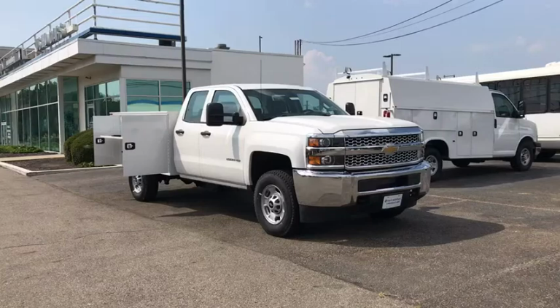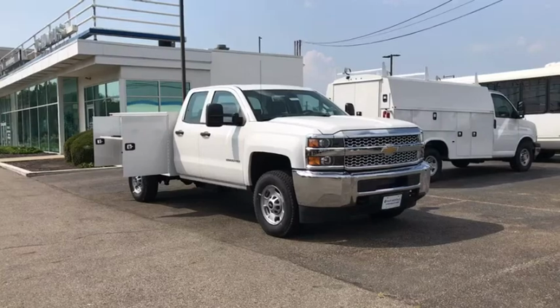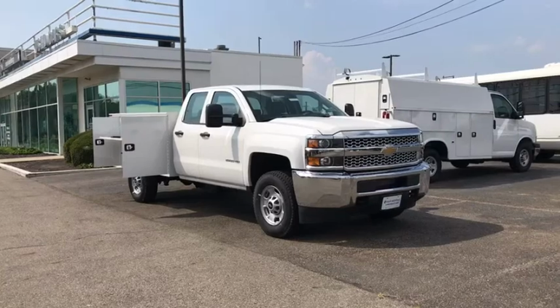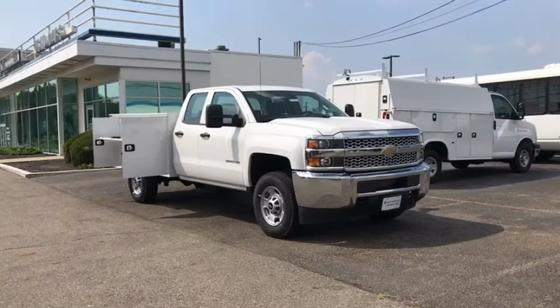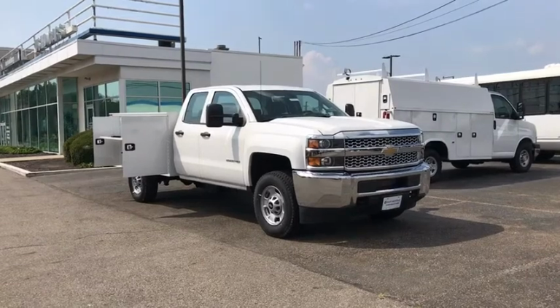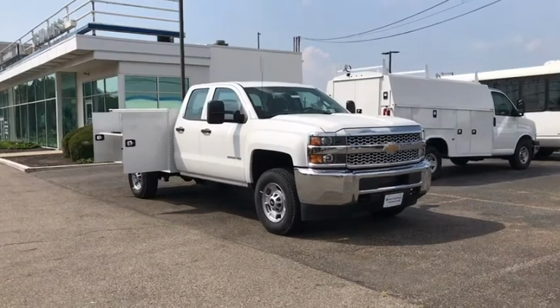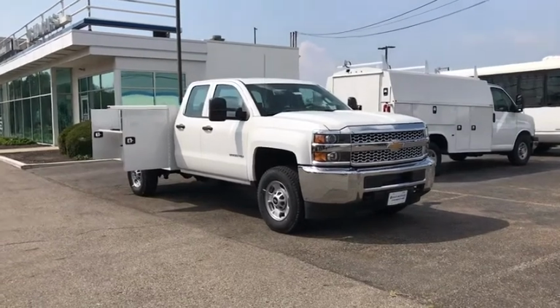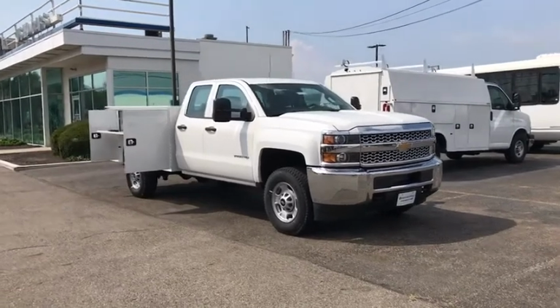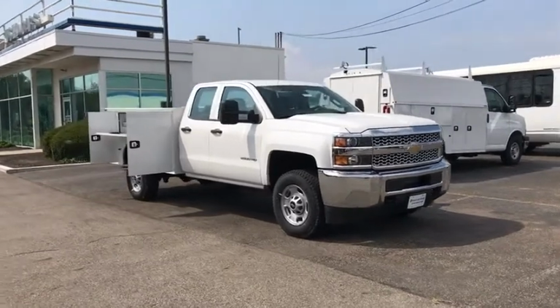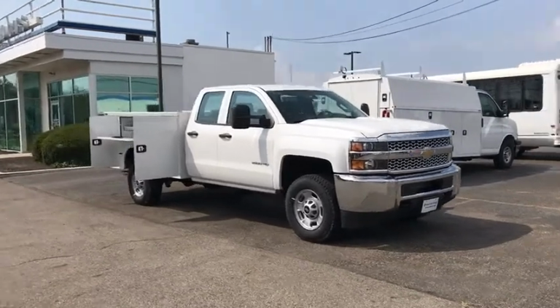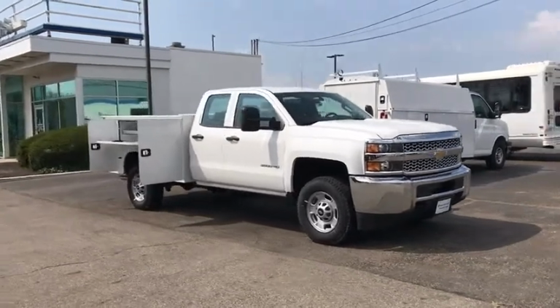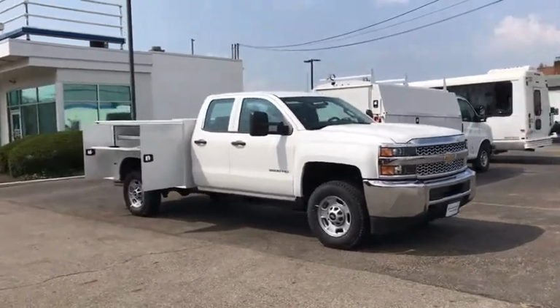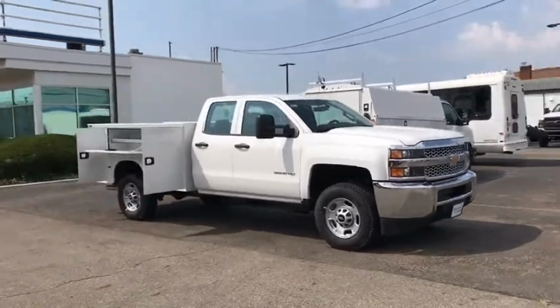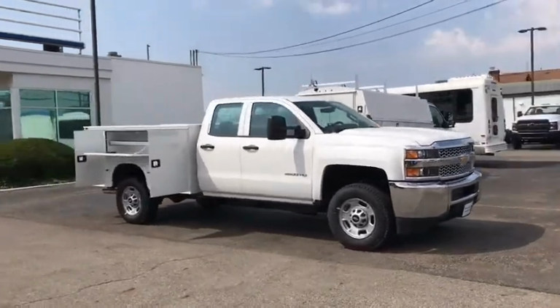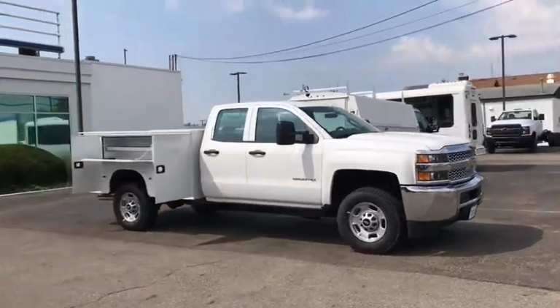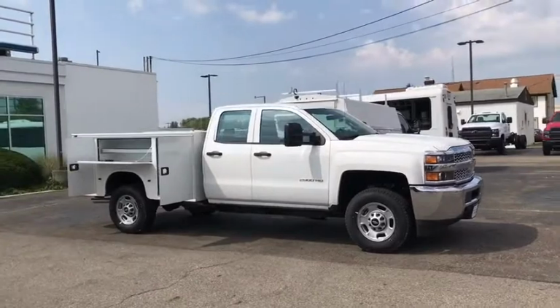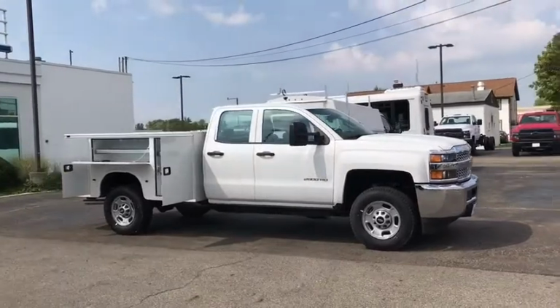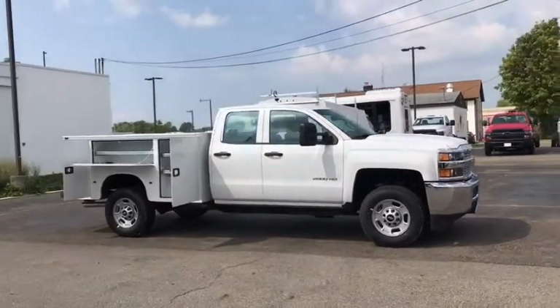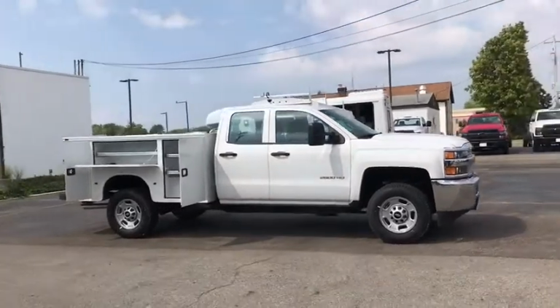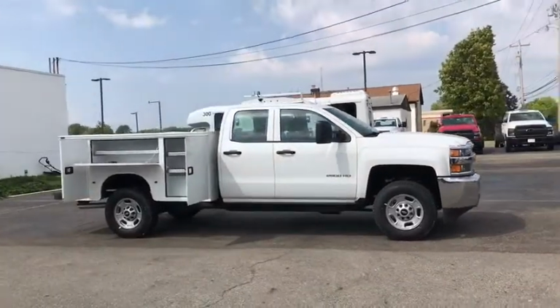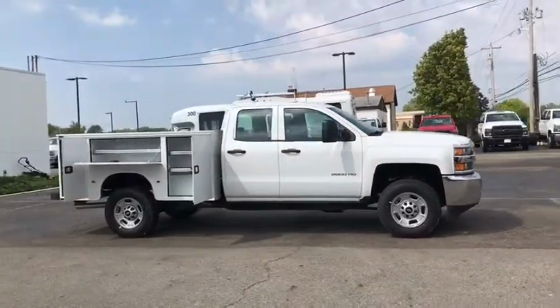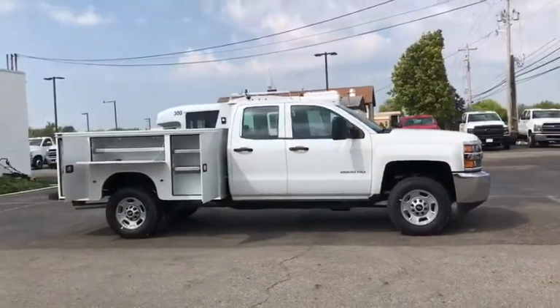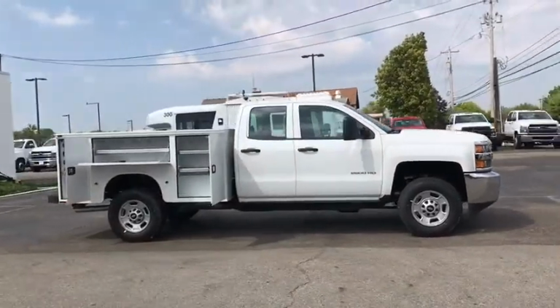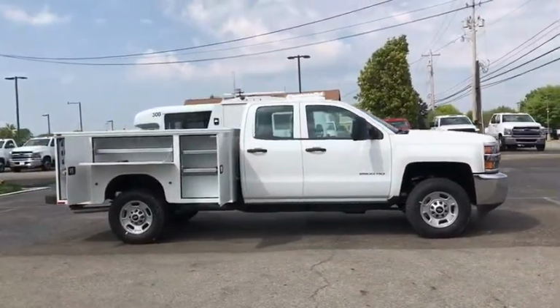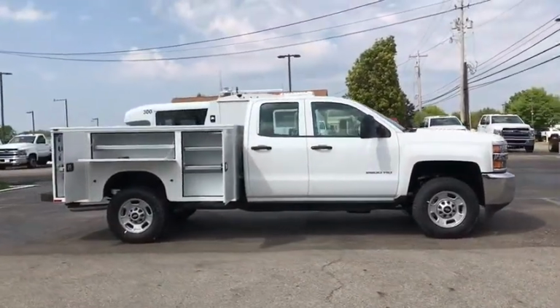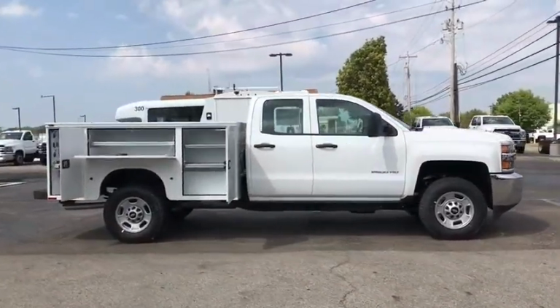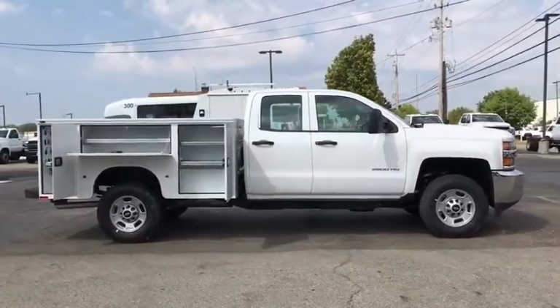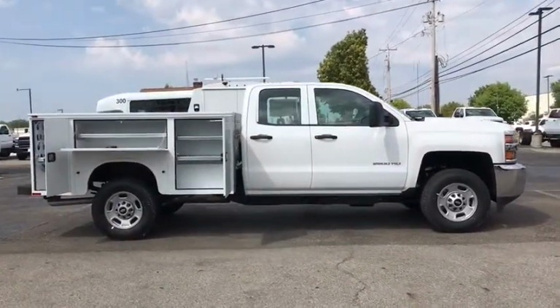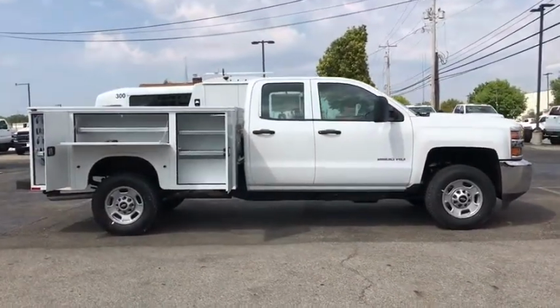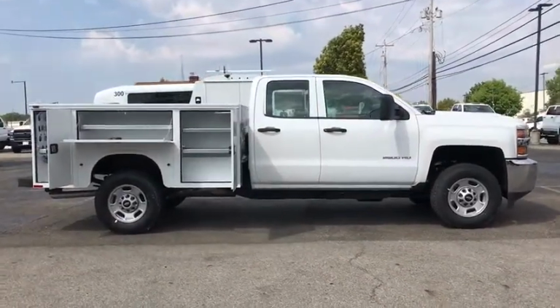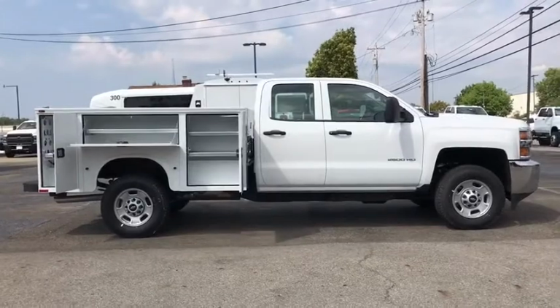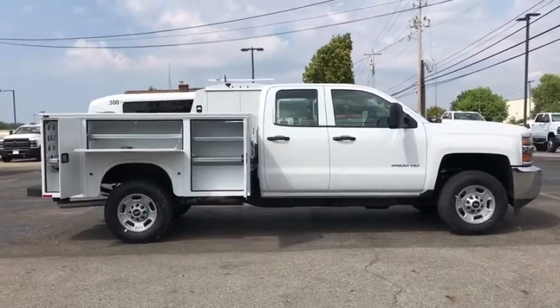Make a great choice today with the 2019 Chevrolet Silverado 2500 HD. This pickup truck pulls unlike any other. Here are some of this vehicle's great options.